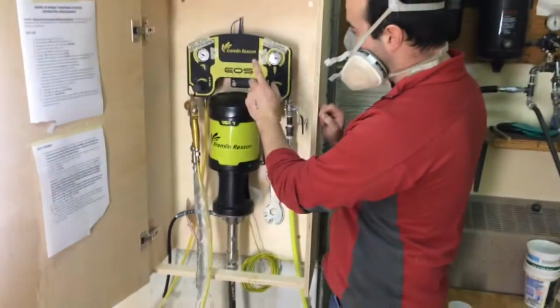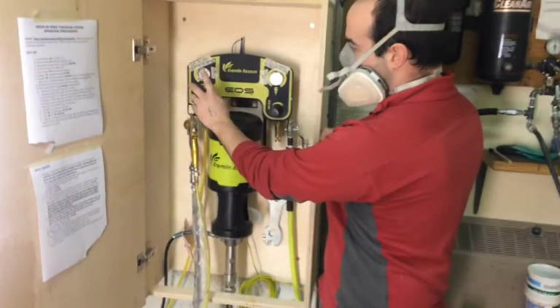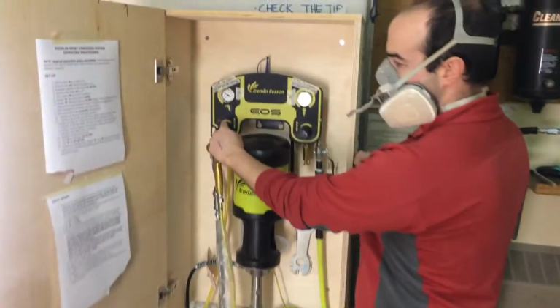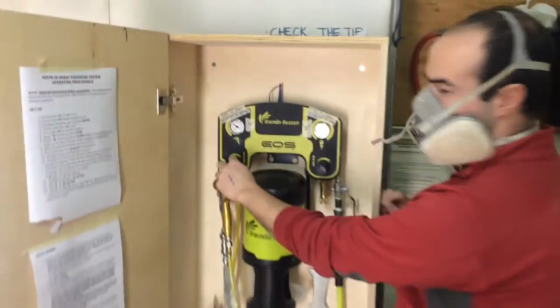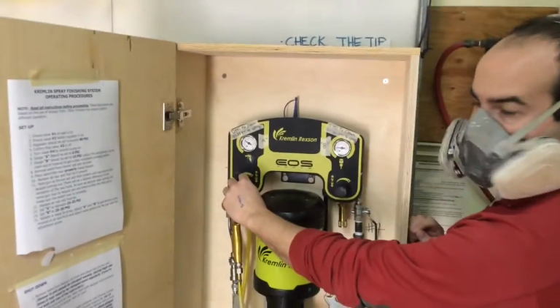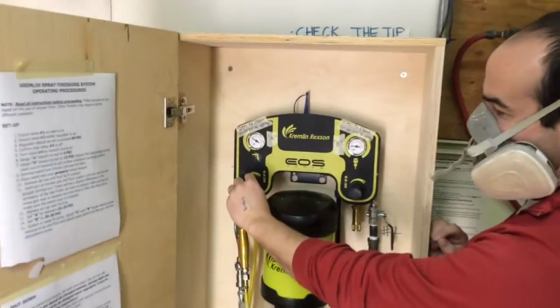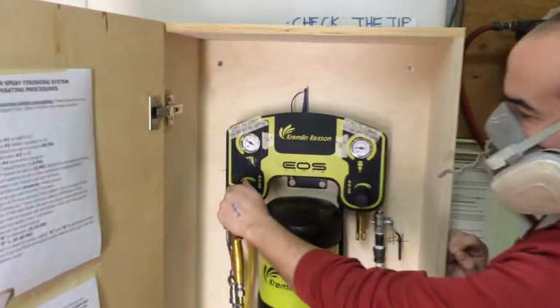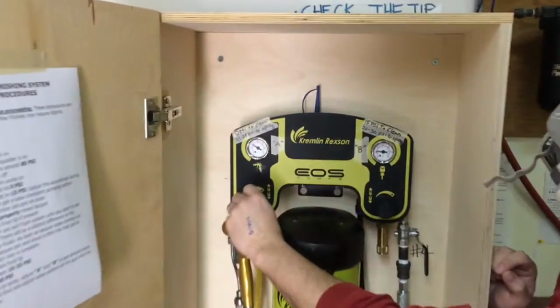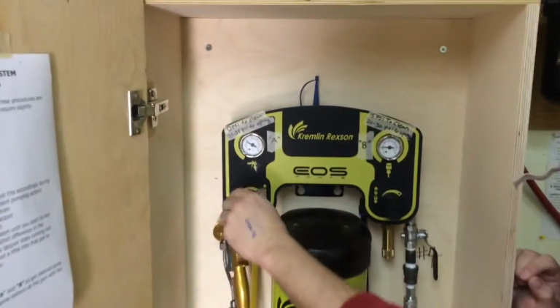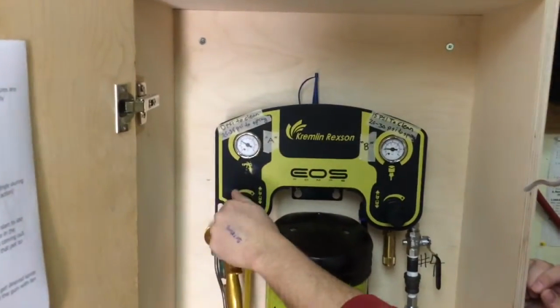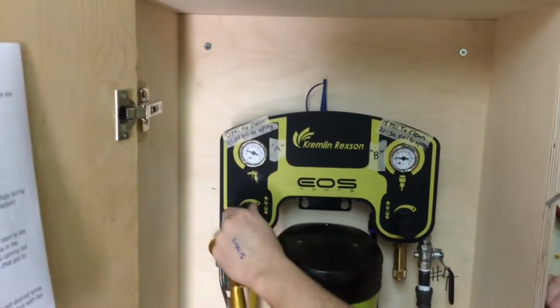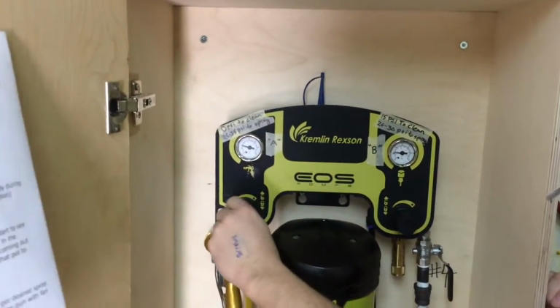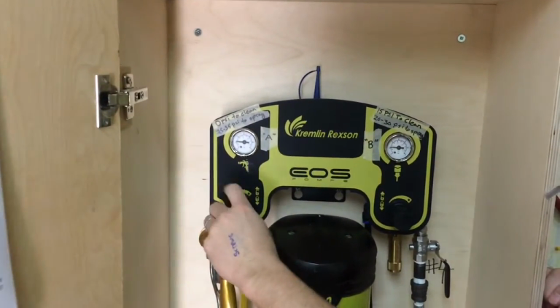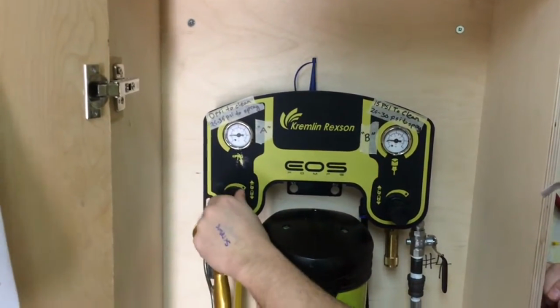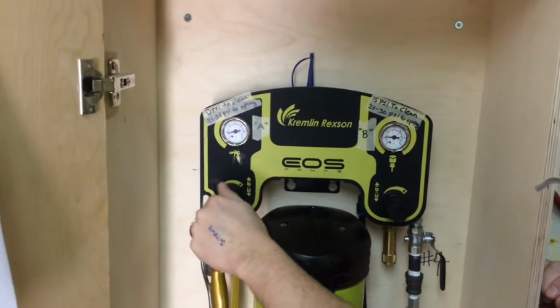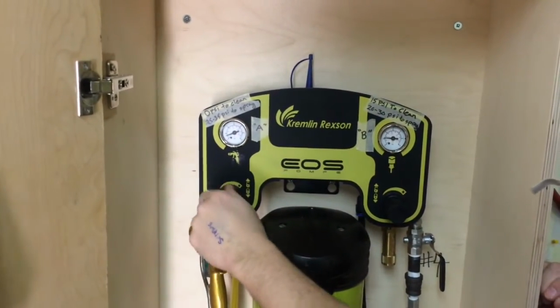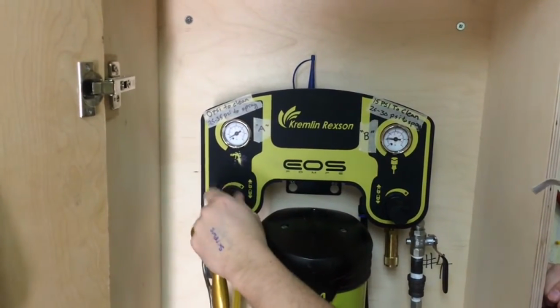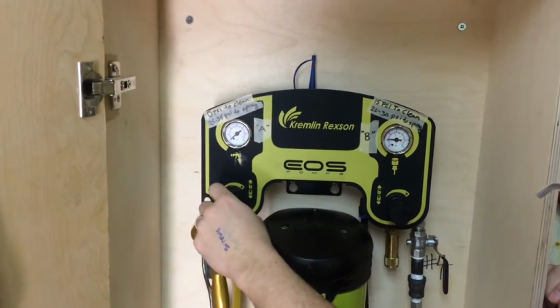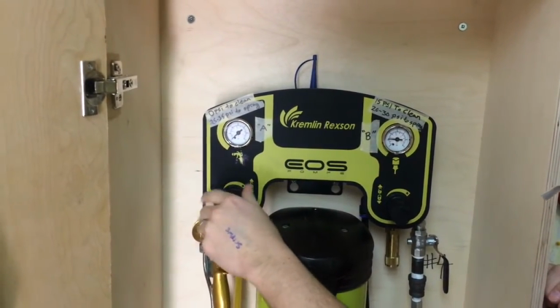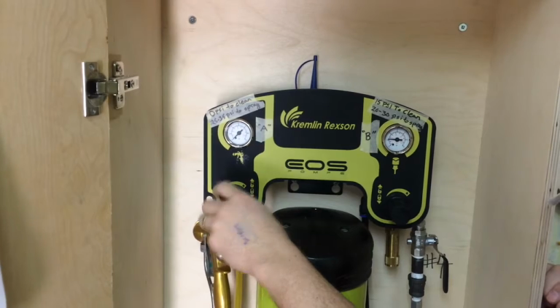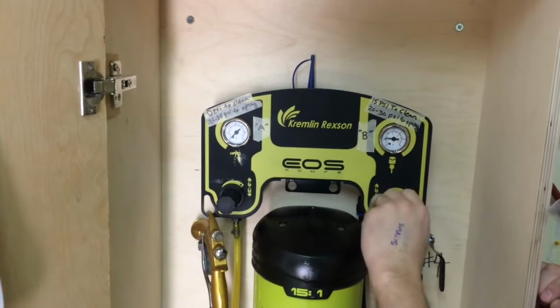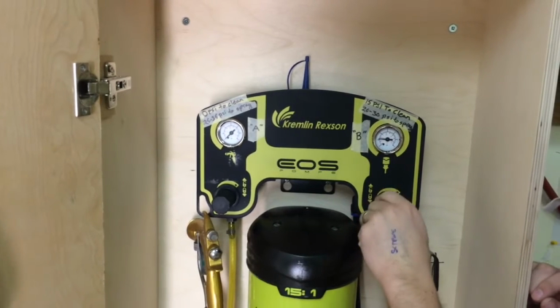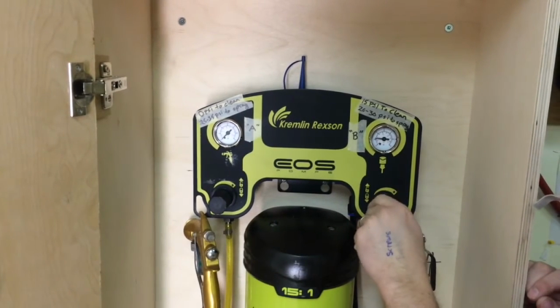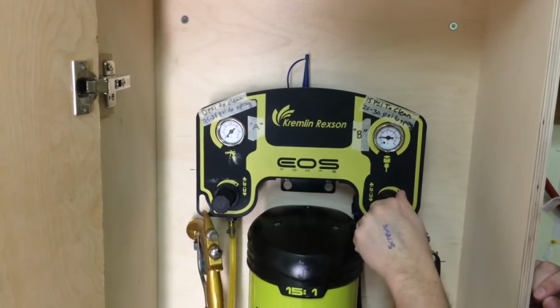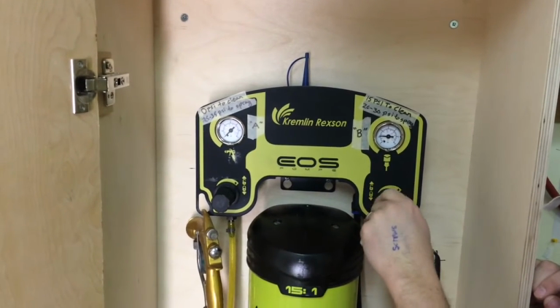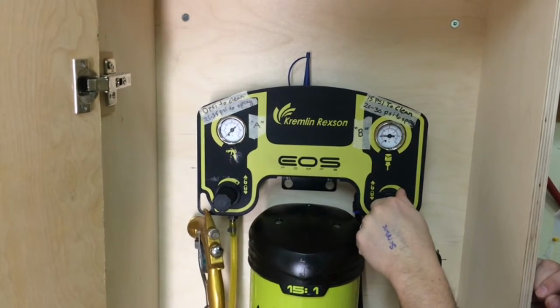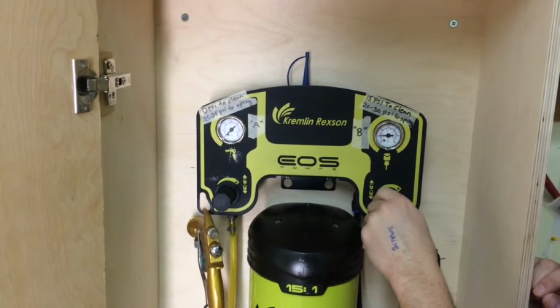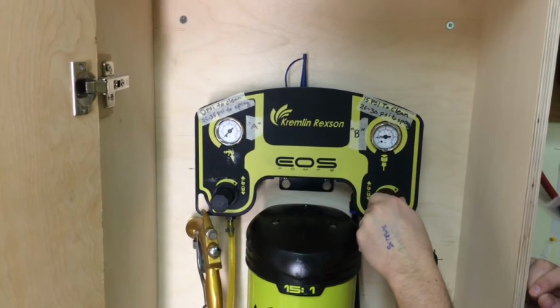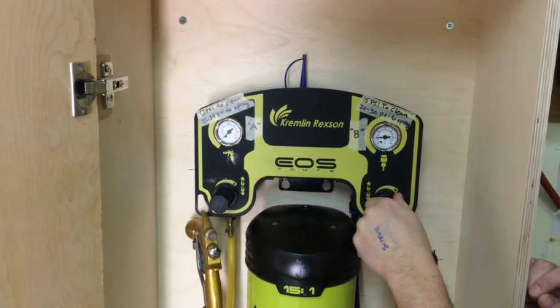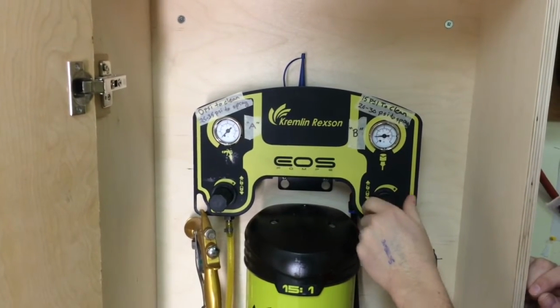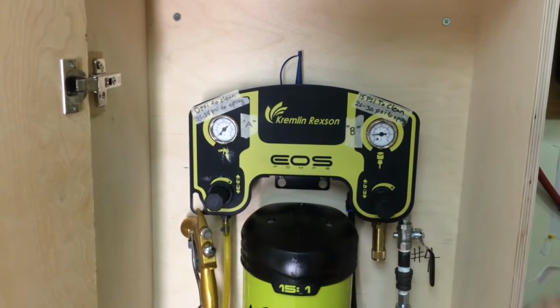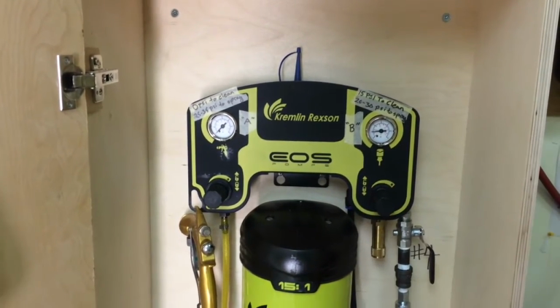After that you need to turn down your air supply to 0 psi and your fluid supply down to 15 psi so we can clean out the system.